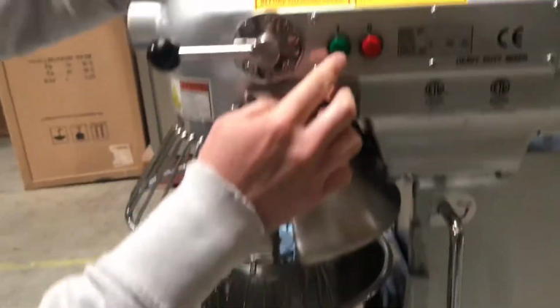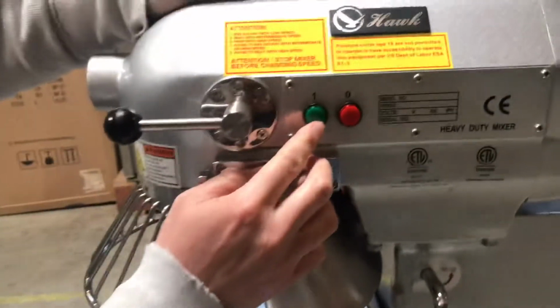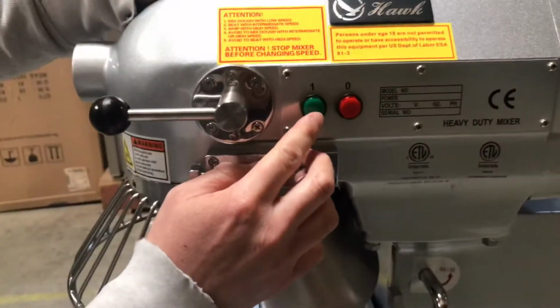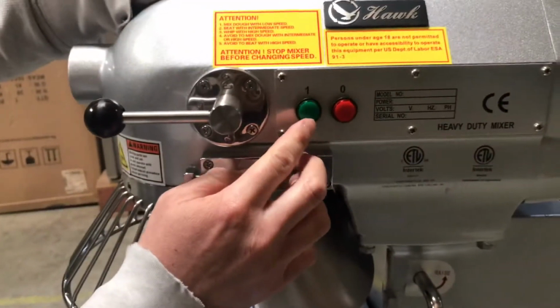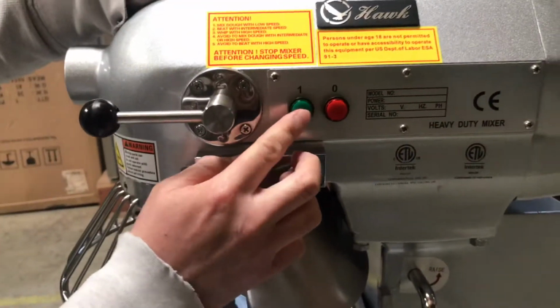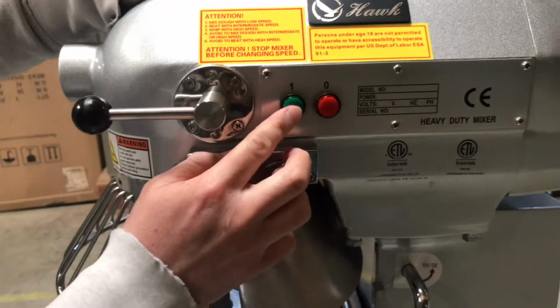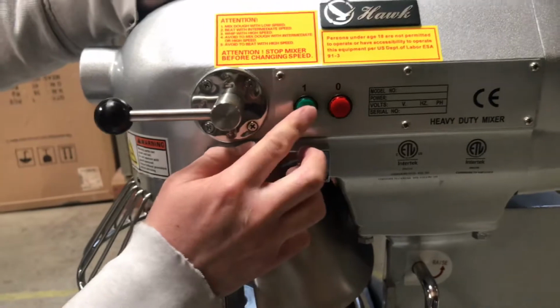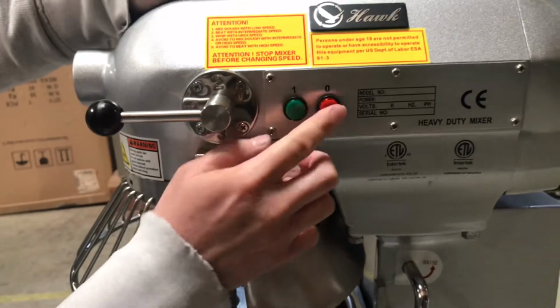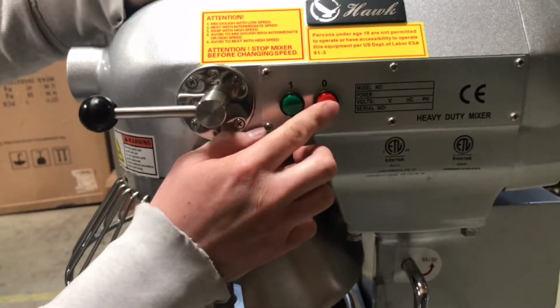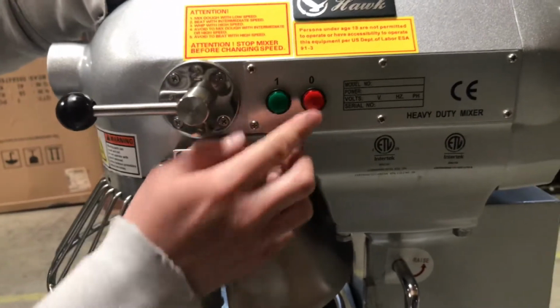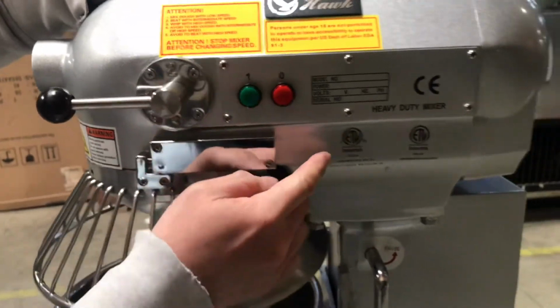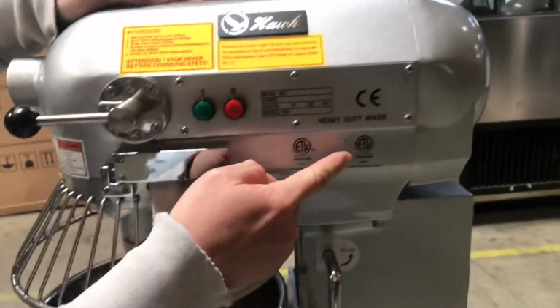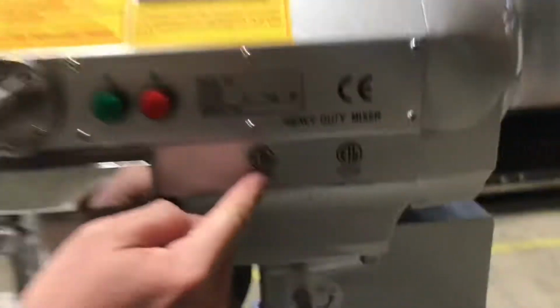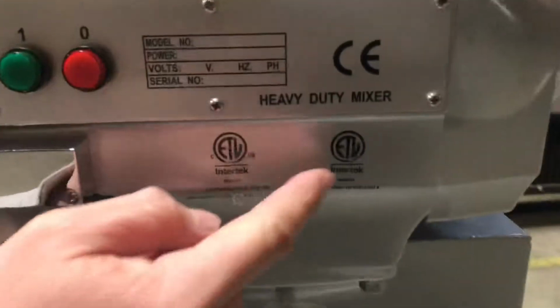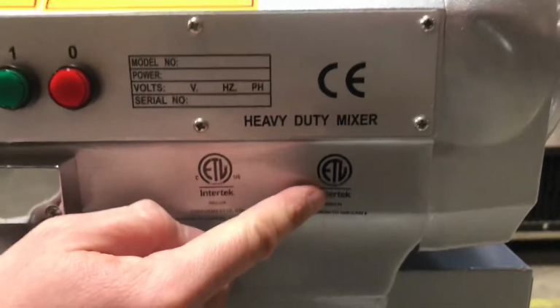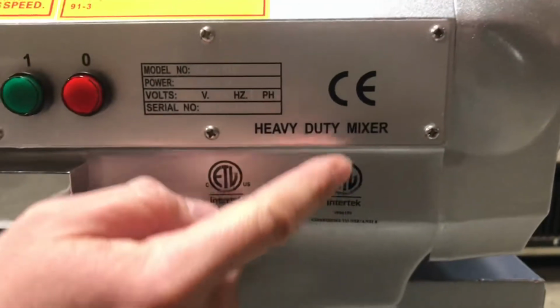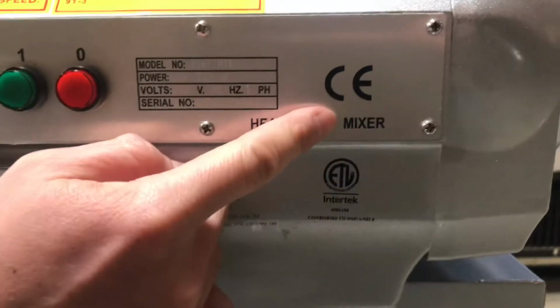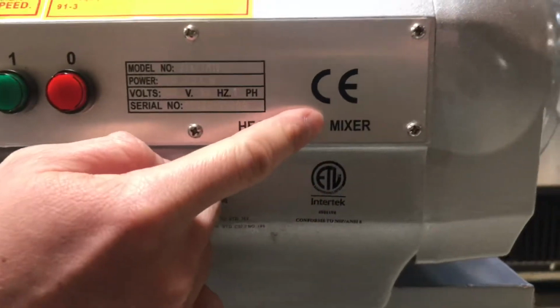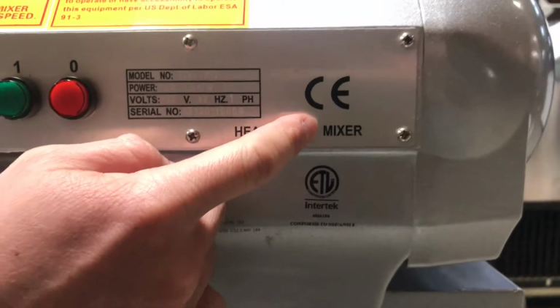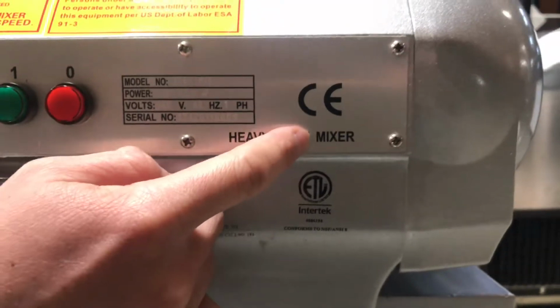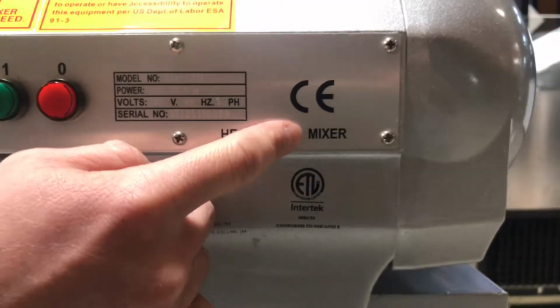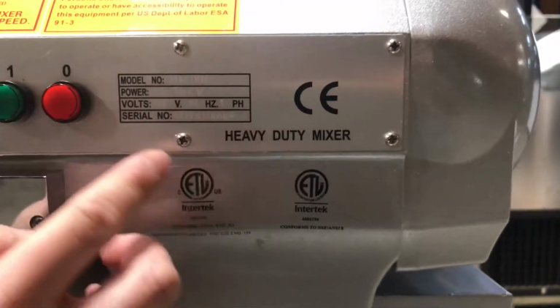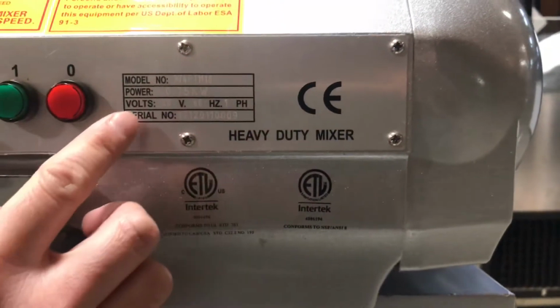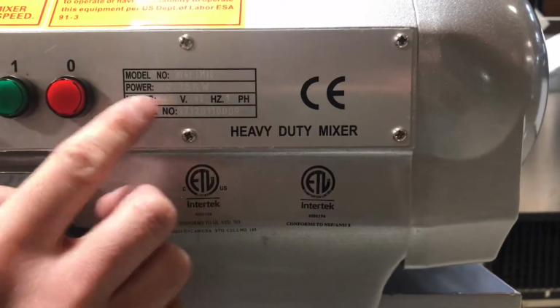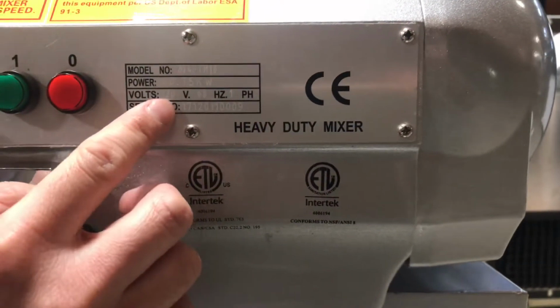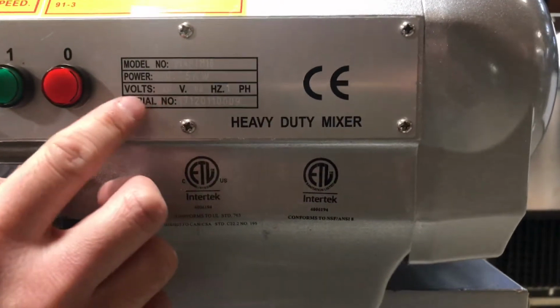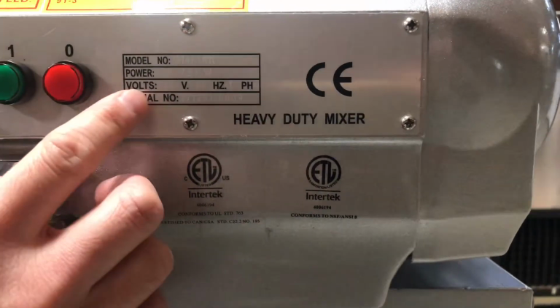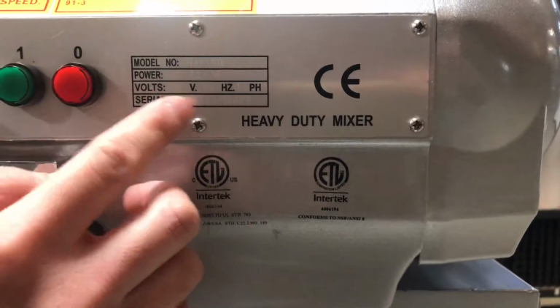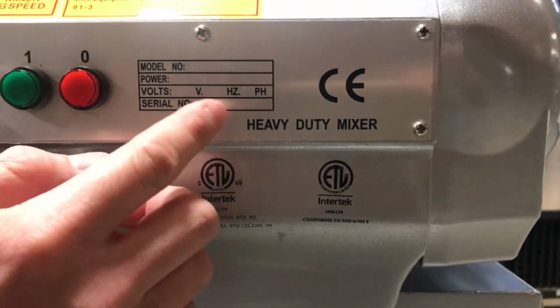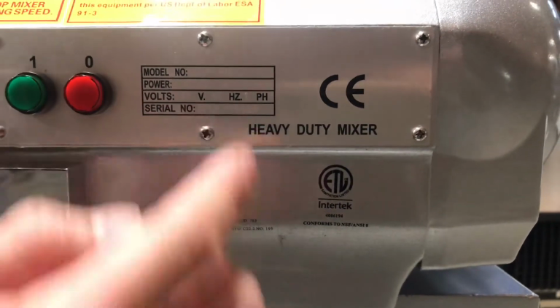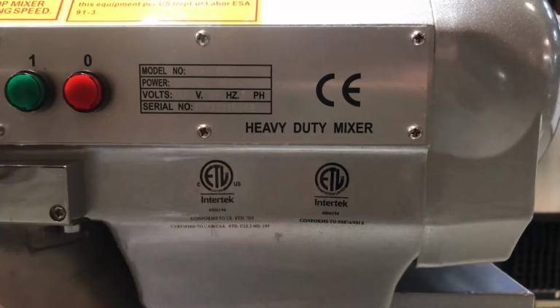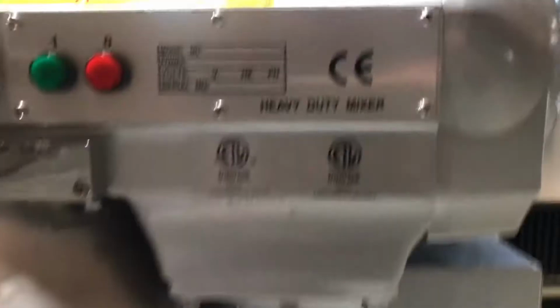Over here we have two buttons: the on and off switch. Also here is the ETL certification and the ETL-C certification as well. The stamp will give you the proper volts, power, and all other necessary information.